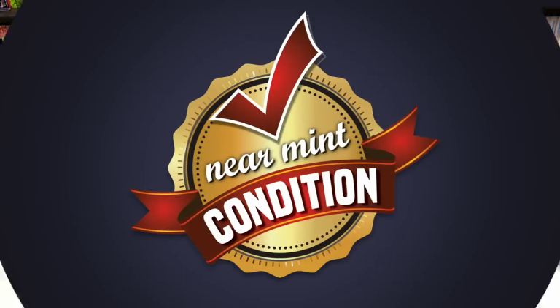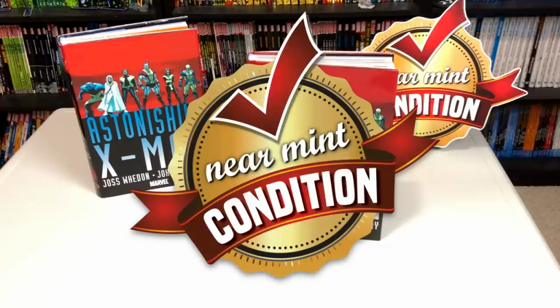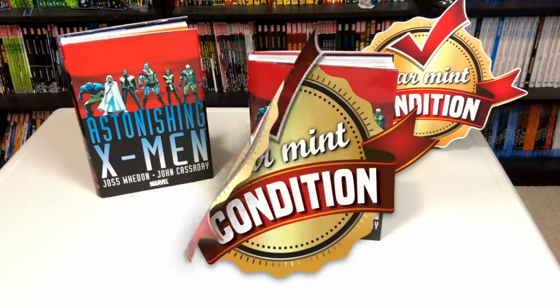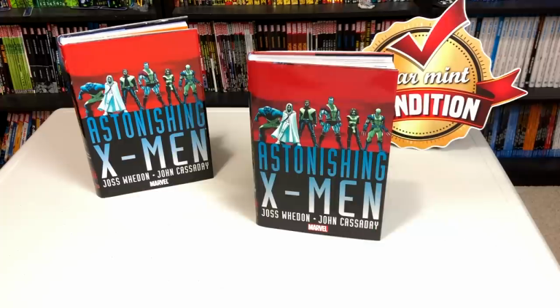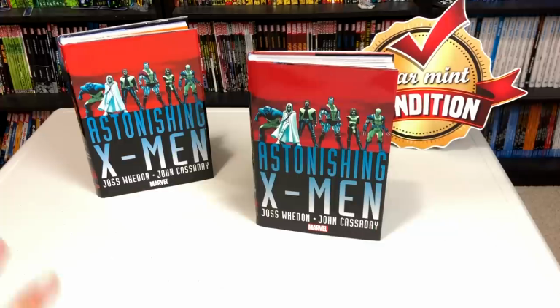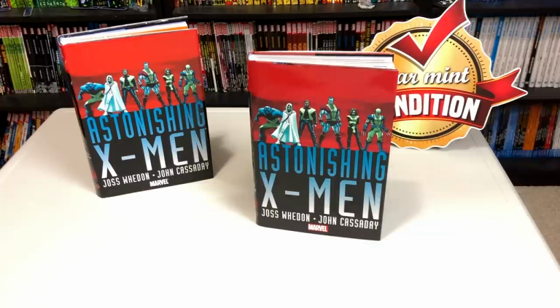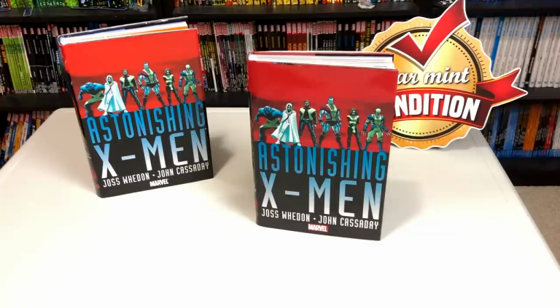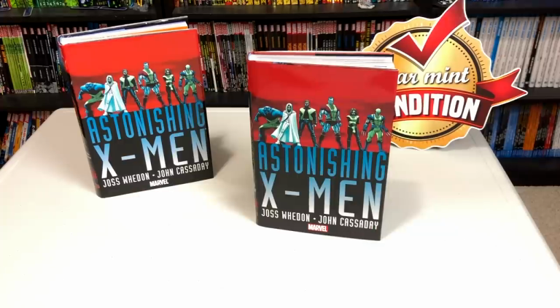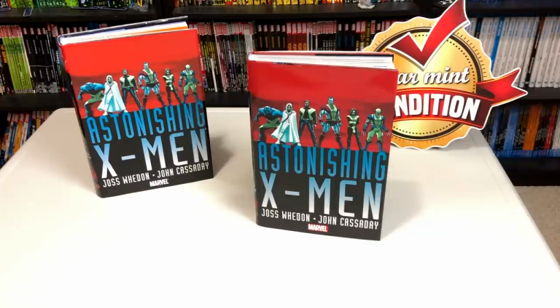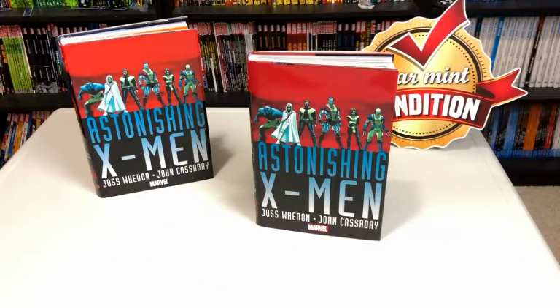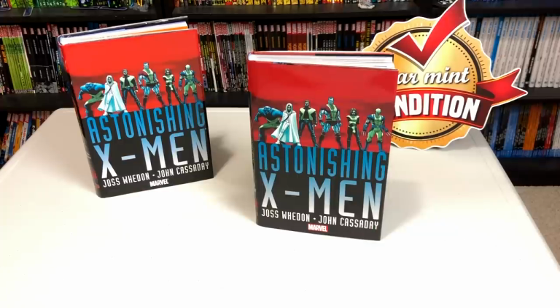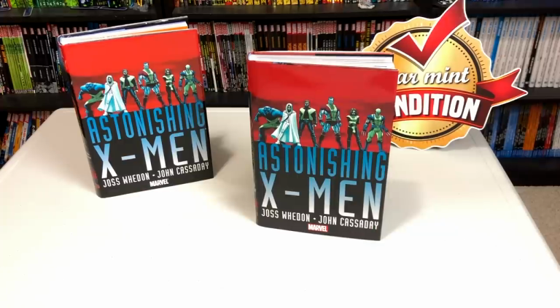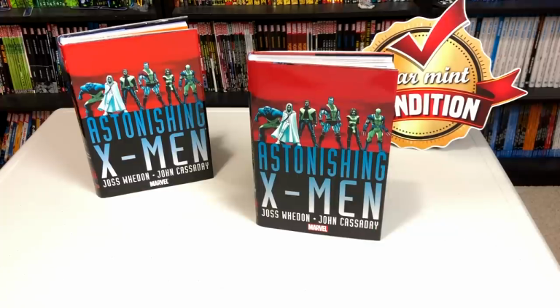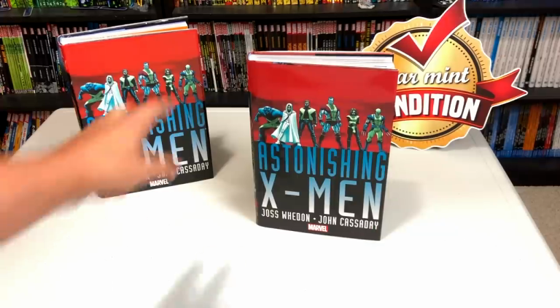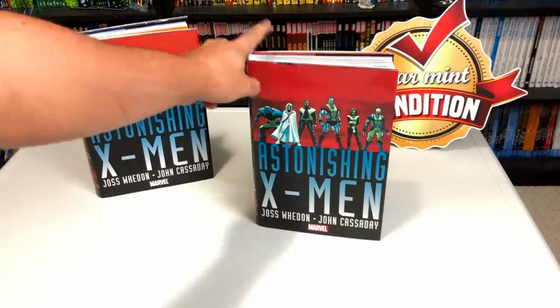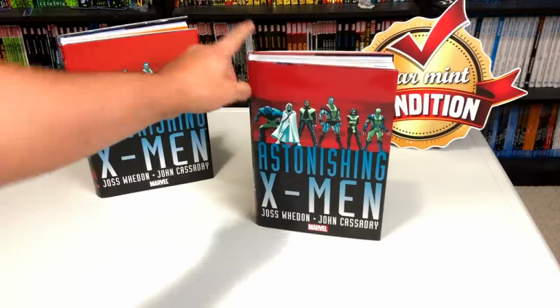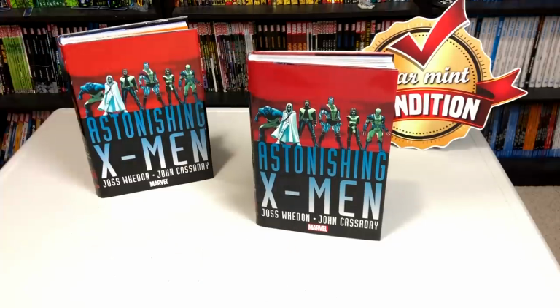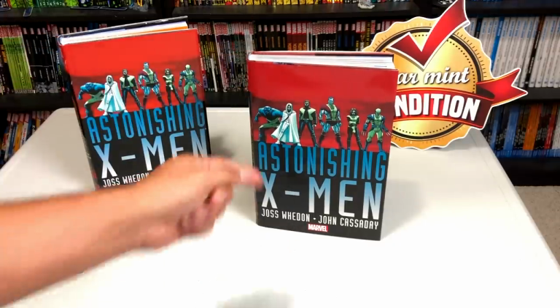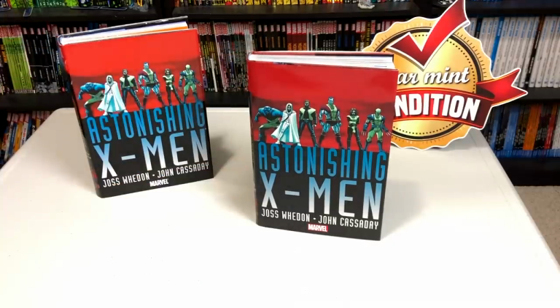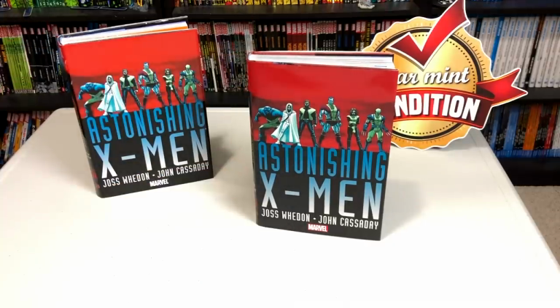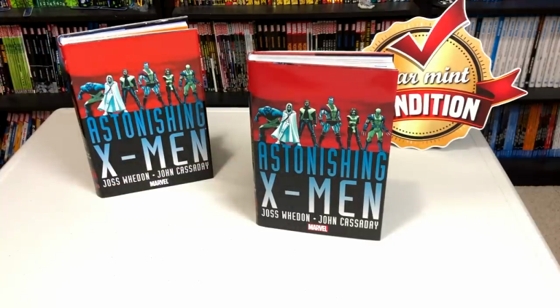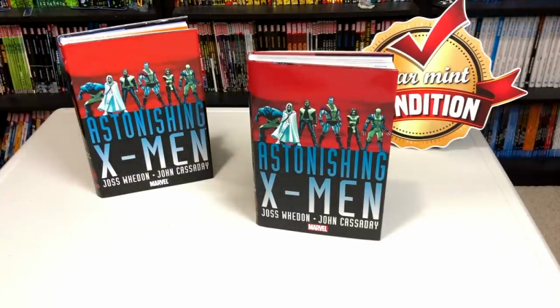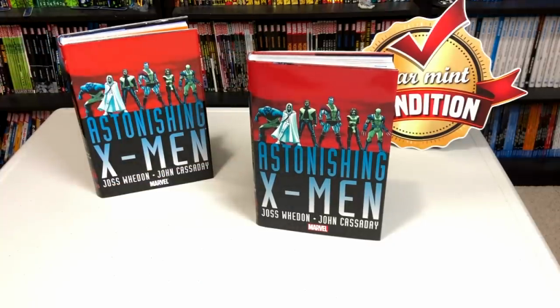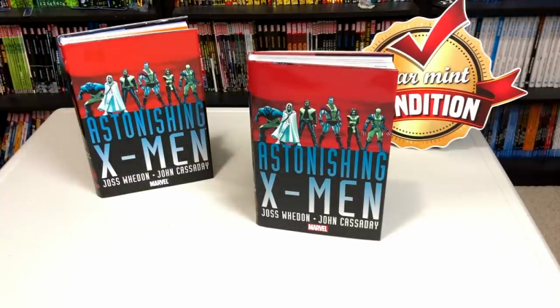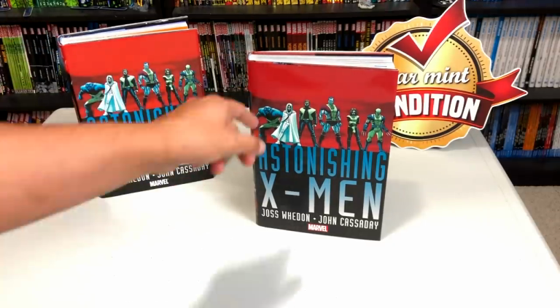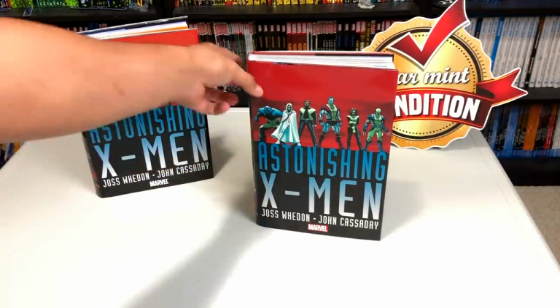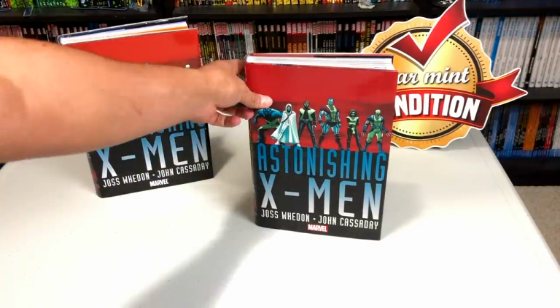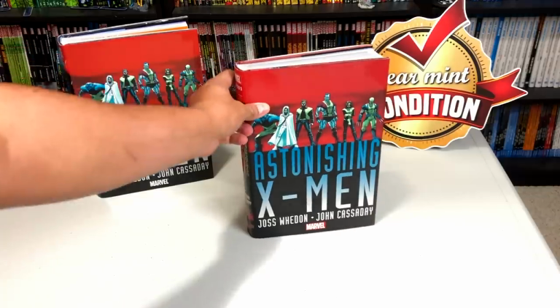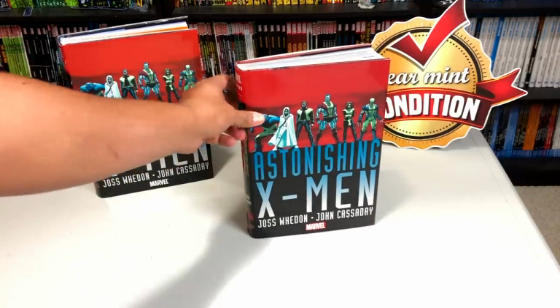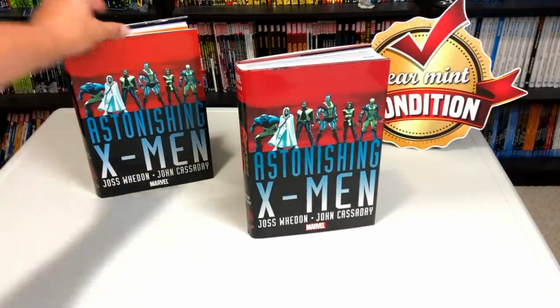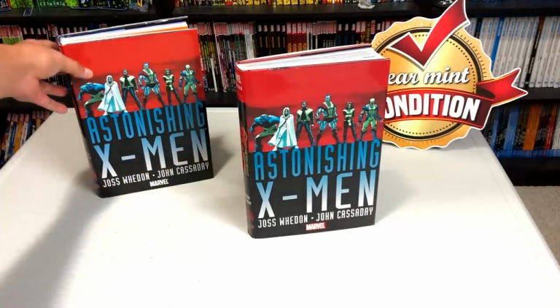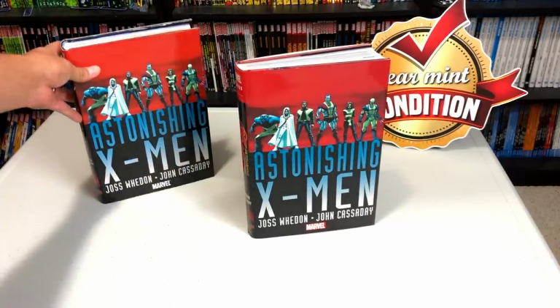As always, before I get started, I'd like to thank David Gabriel and the folks at Marvel for sending us an advanced copy of this Omnibus. This Omnibus comes out on April 8th, so keep that in mind — this is an advanced review.